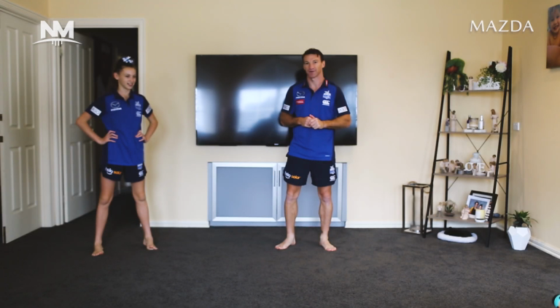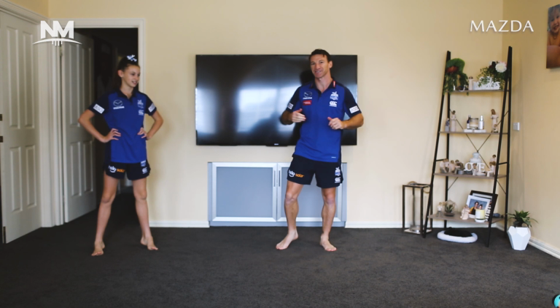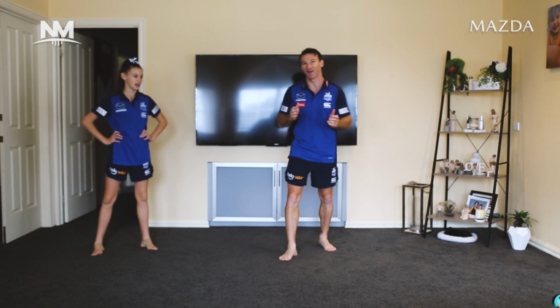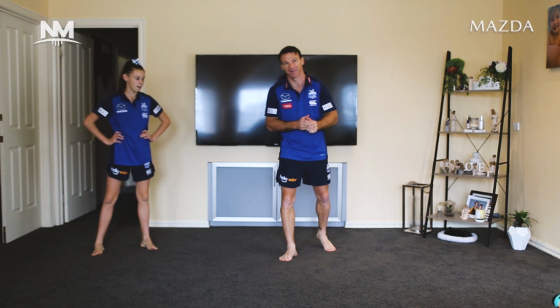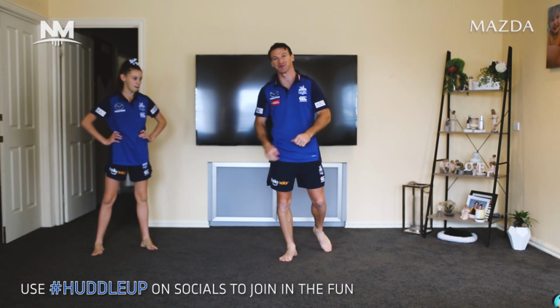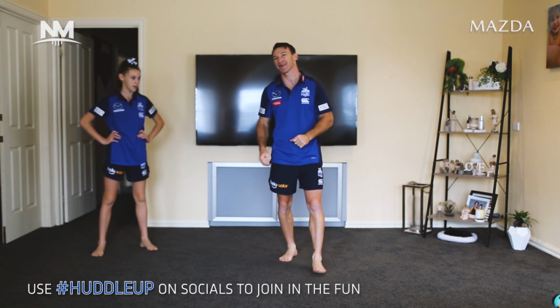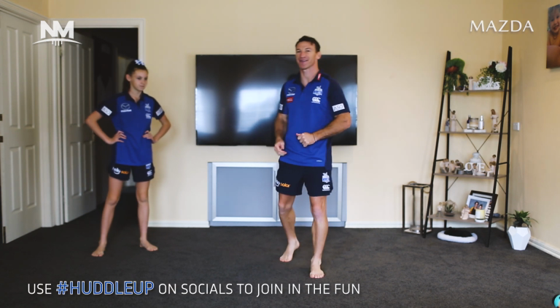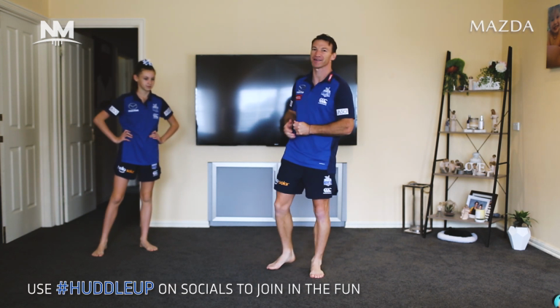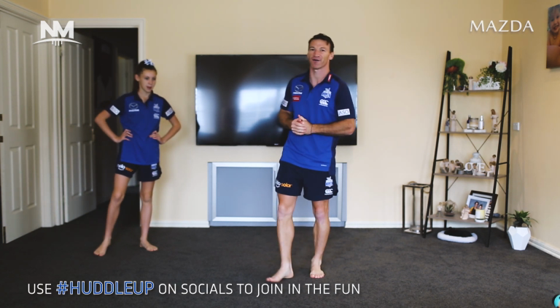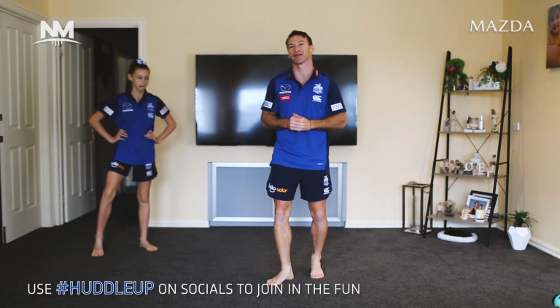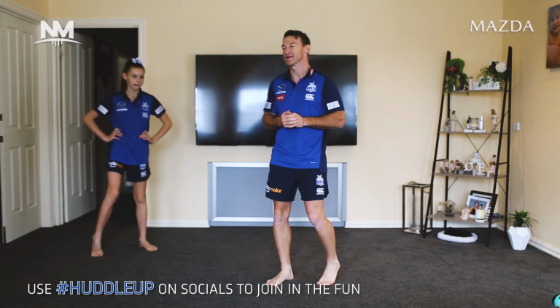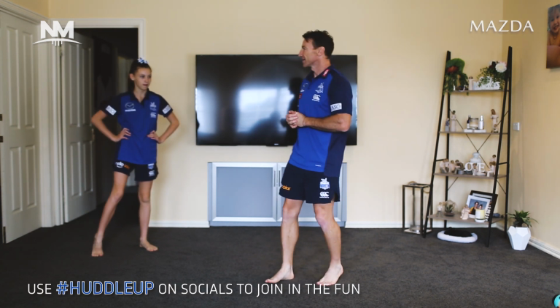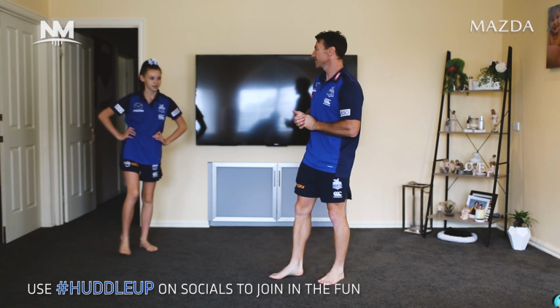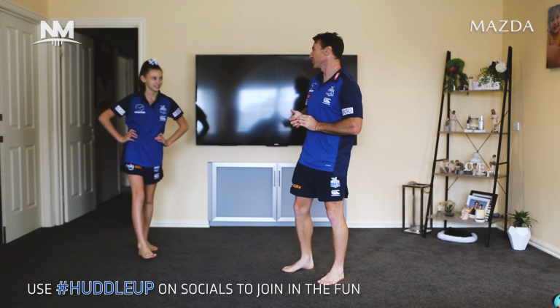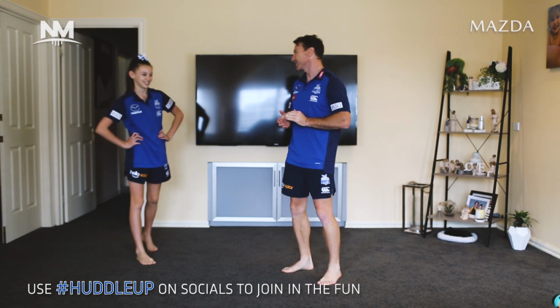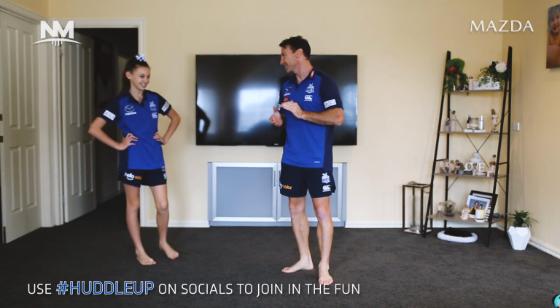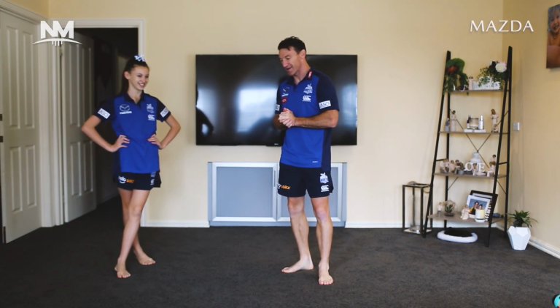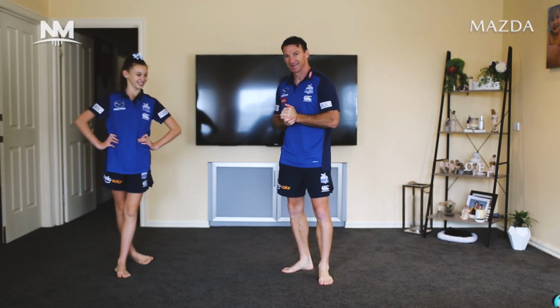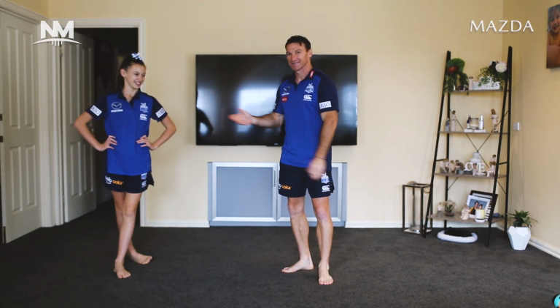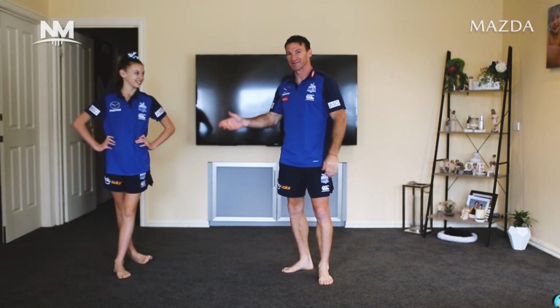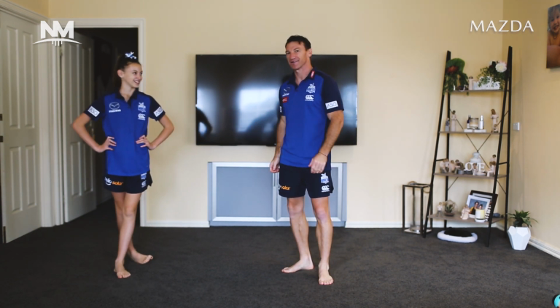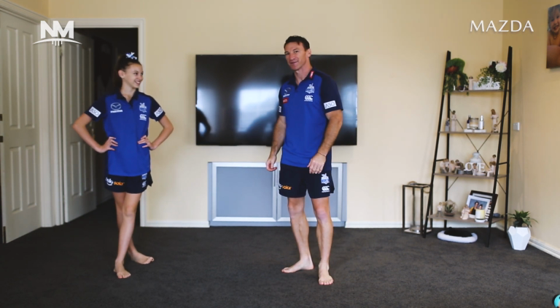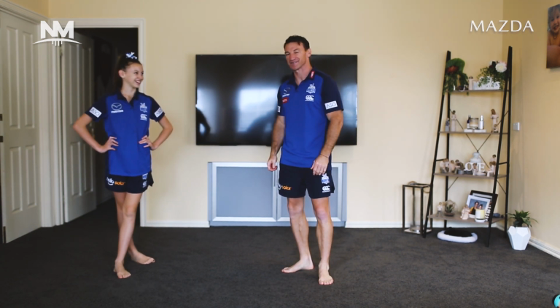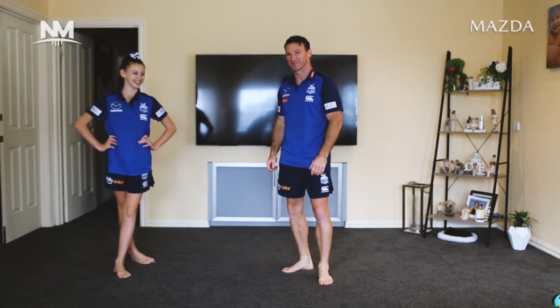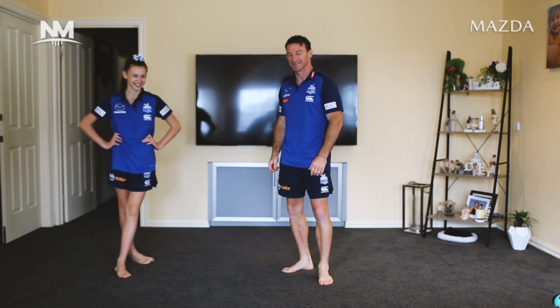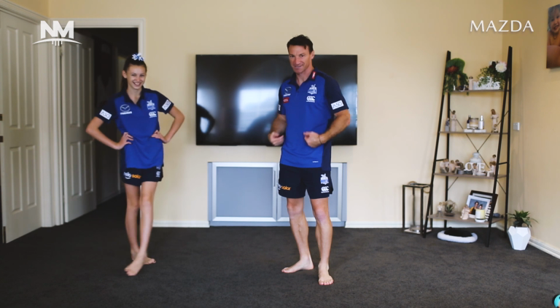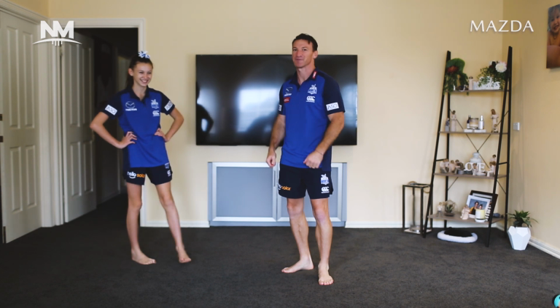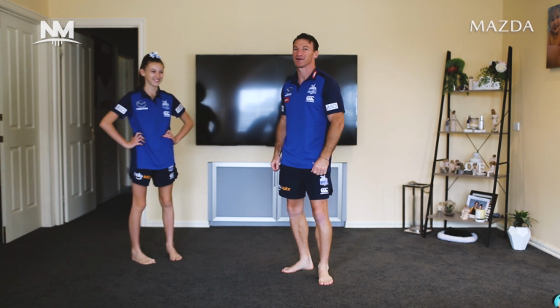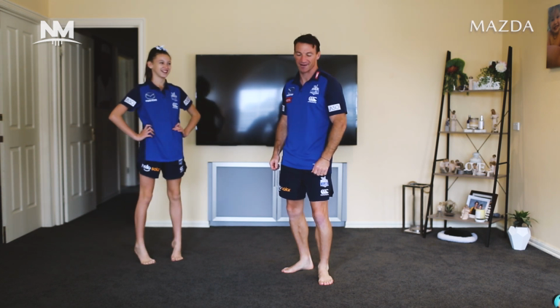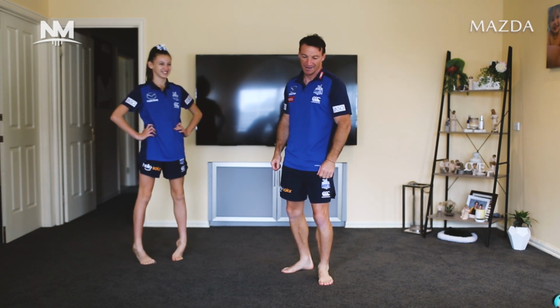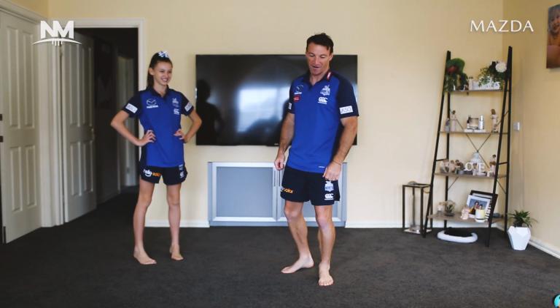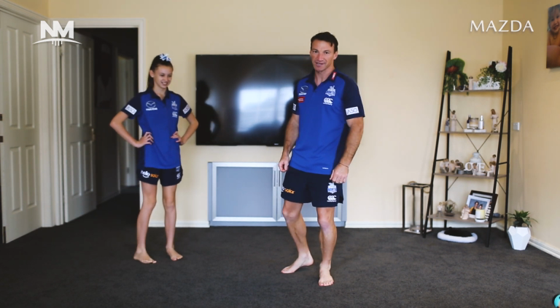Alright, Session 5. I'm feeling good today and ready to go of Huddle Up. Lacey's joining me again today — she's the energizer of the family. She's got lots of energy and she keeps me on my toes. So straight into it.